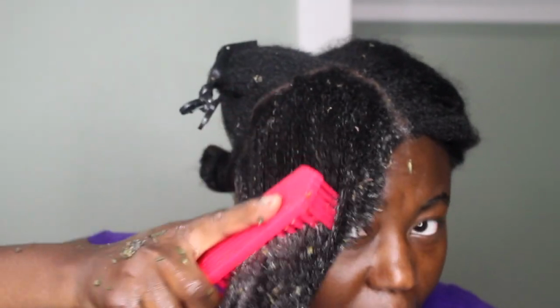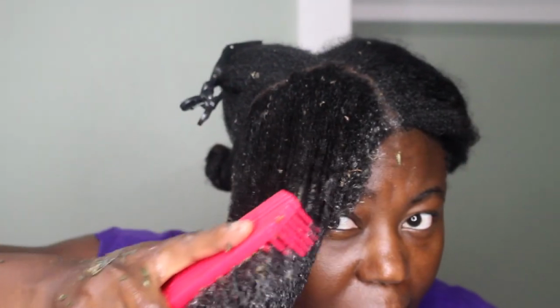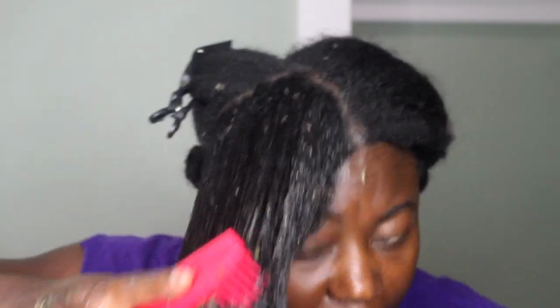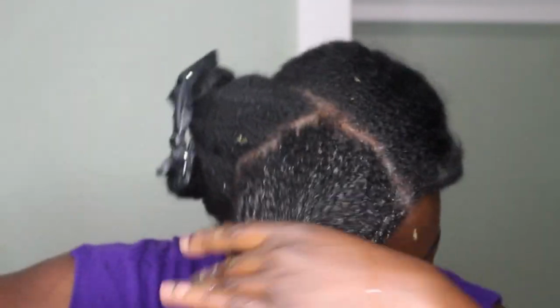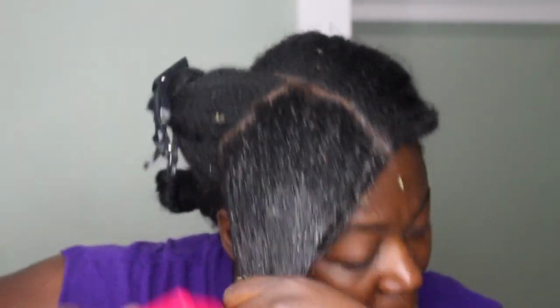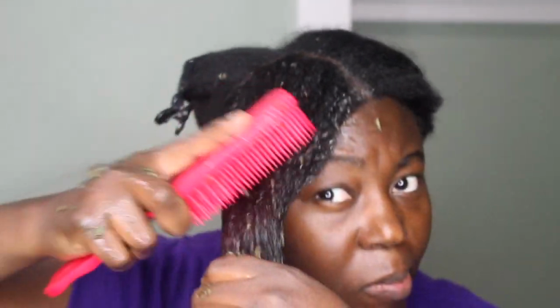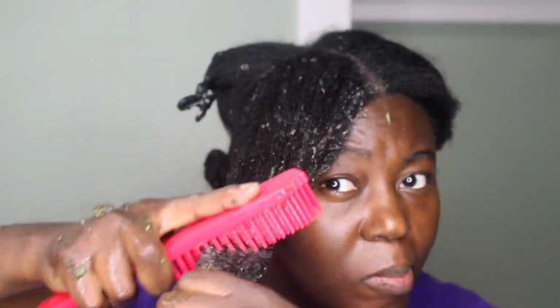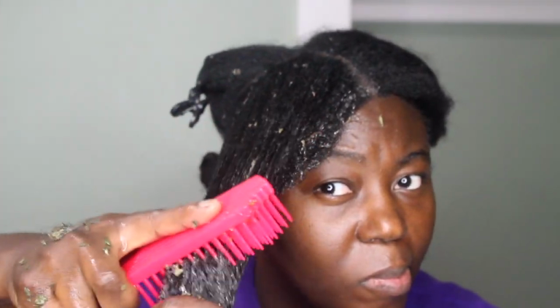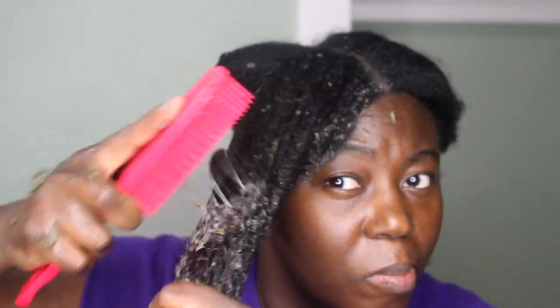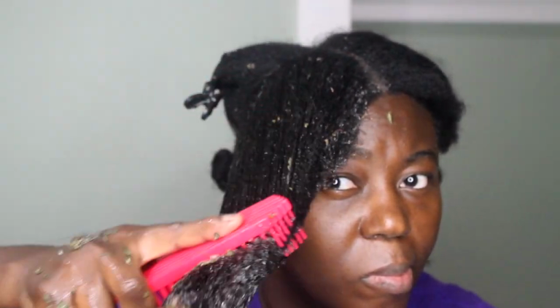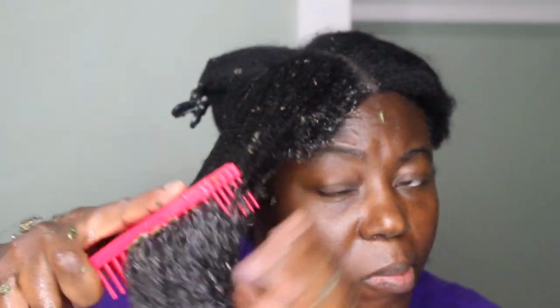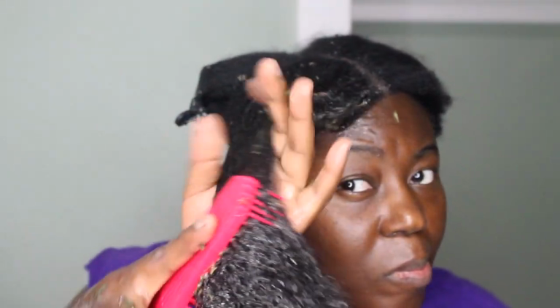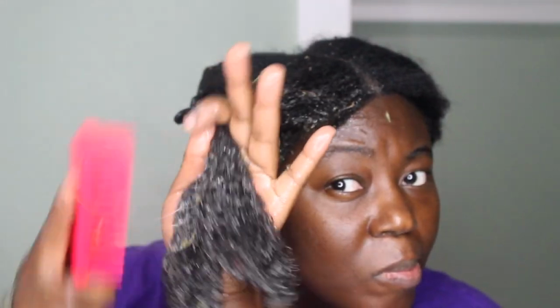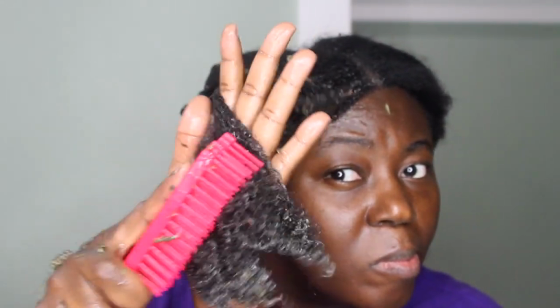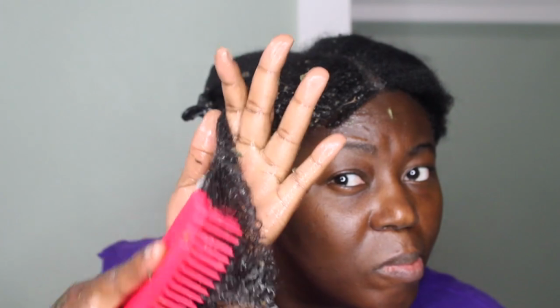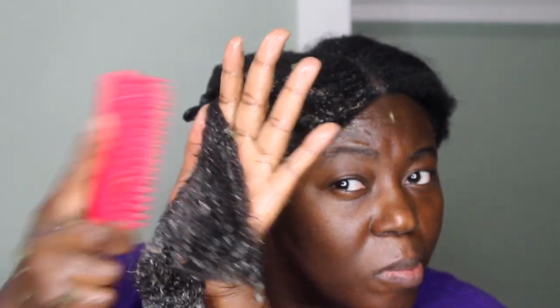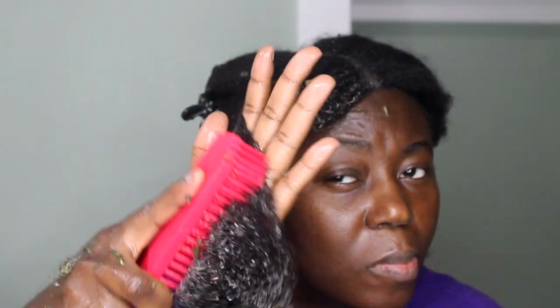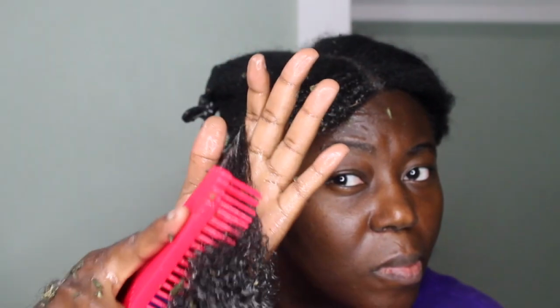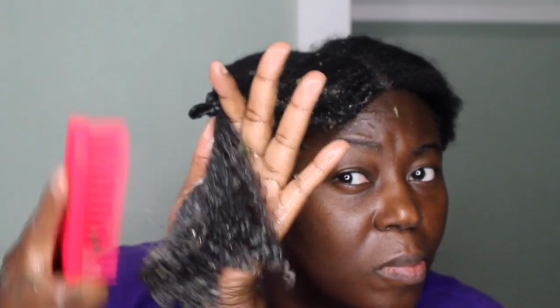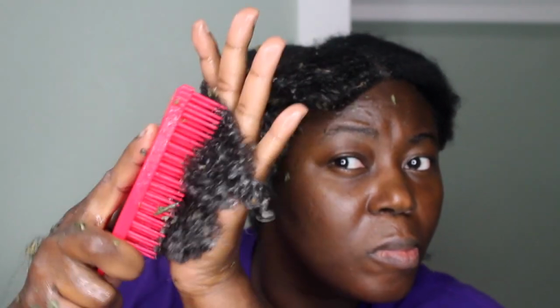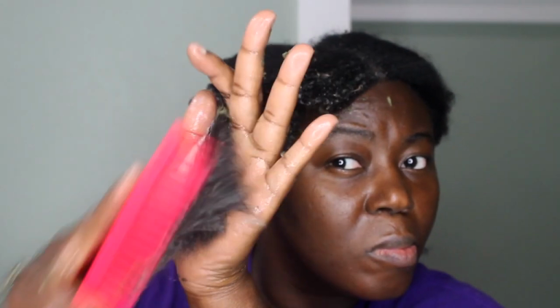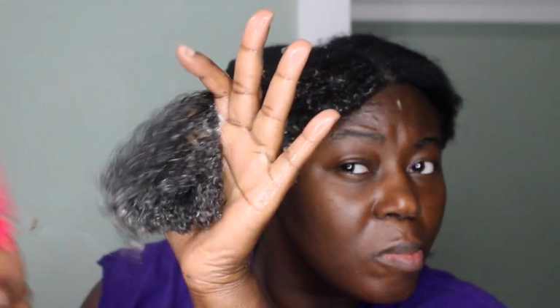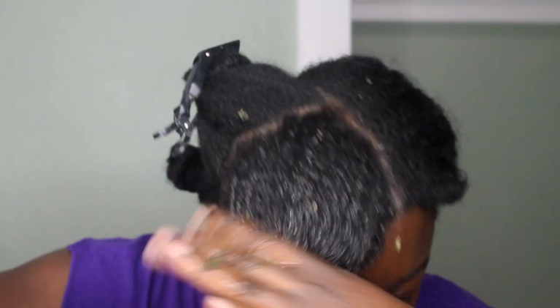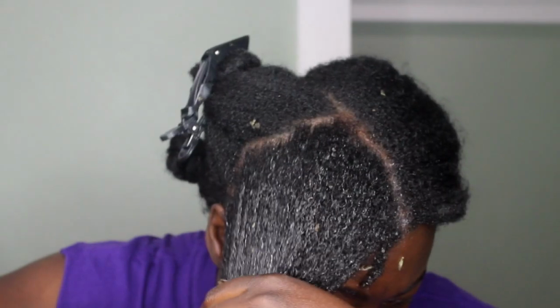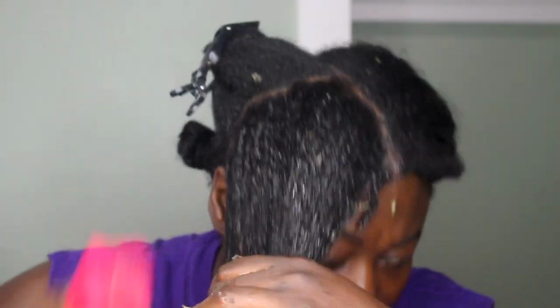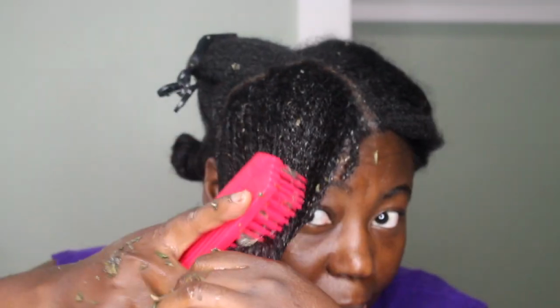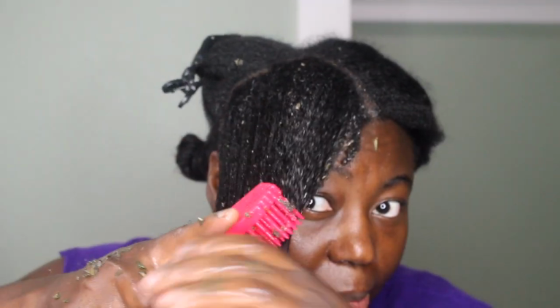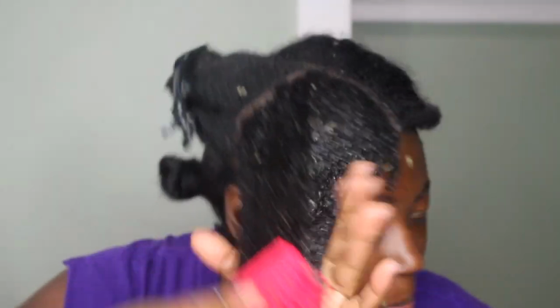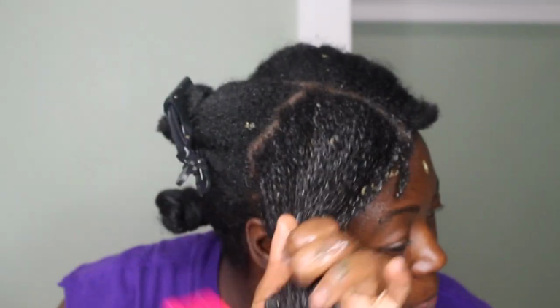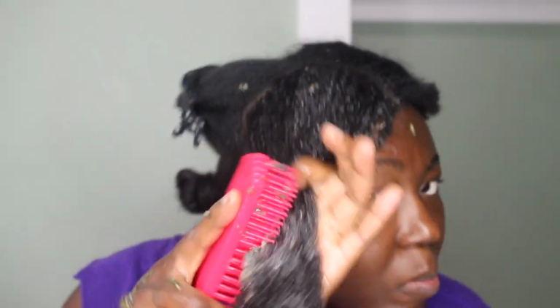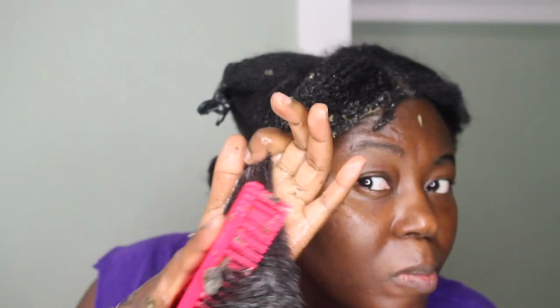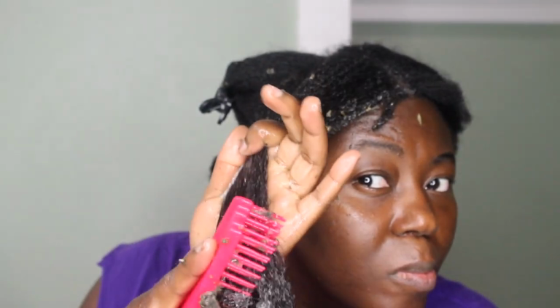I then proceed by brushing my hair and as you can see it's such a very nice, smooth detangler.